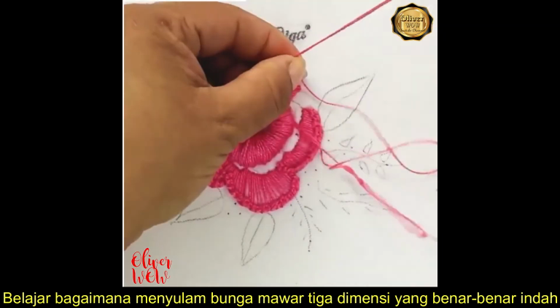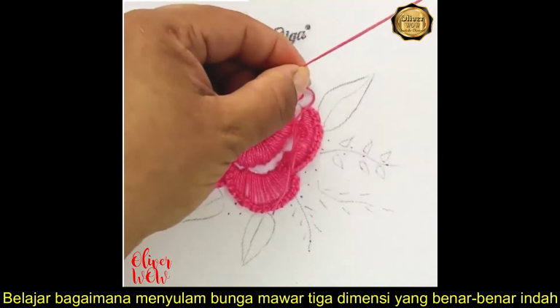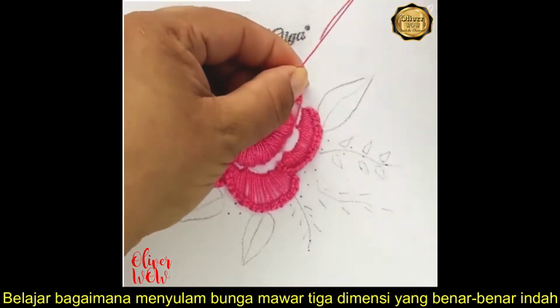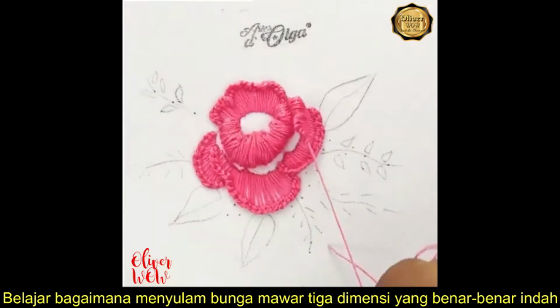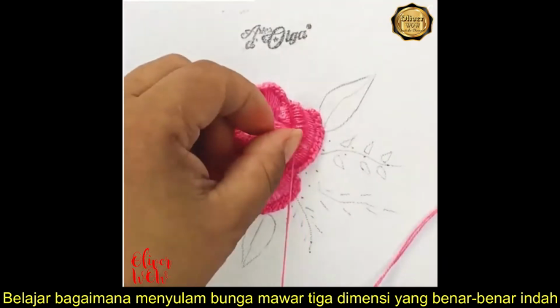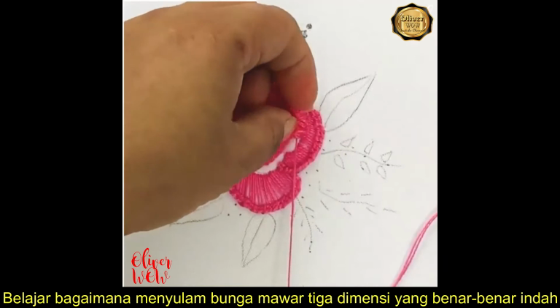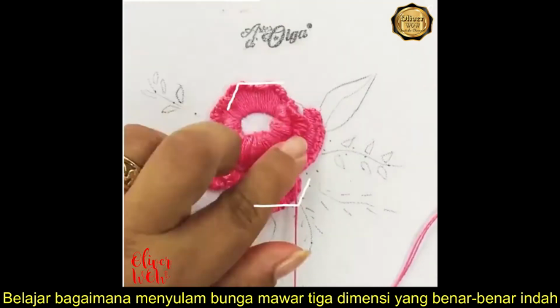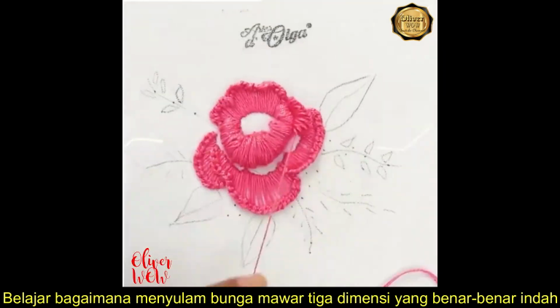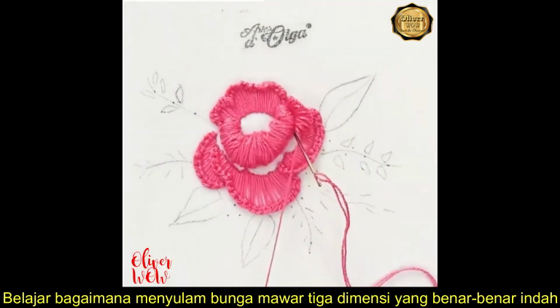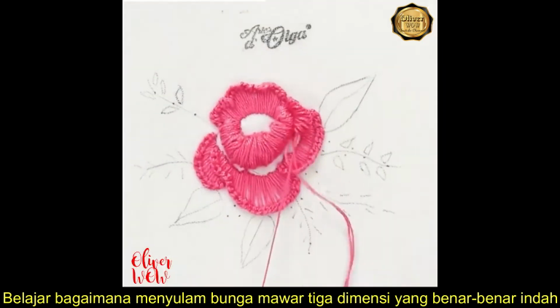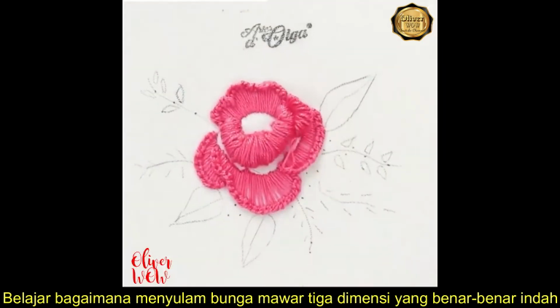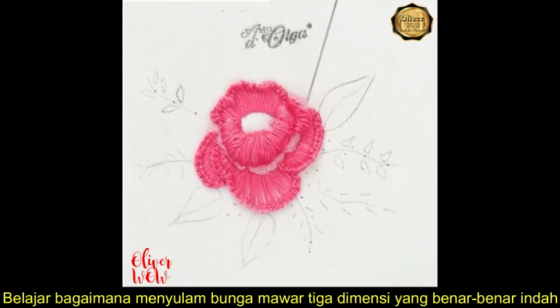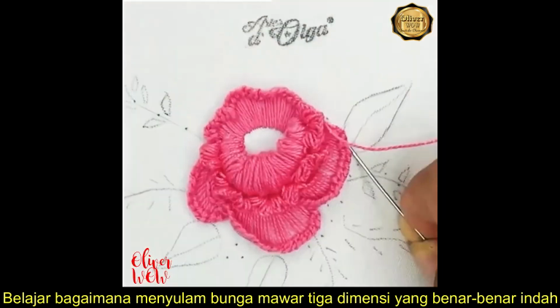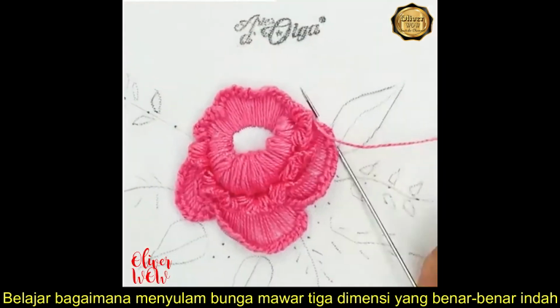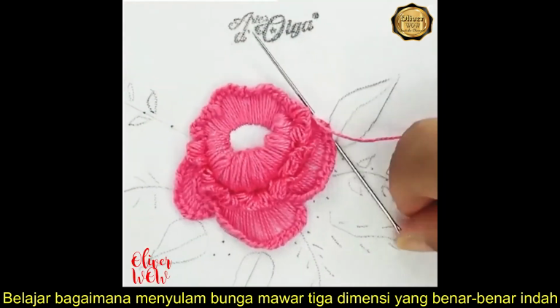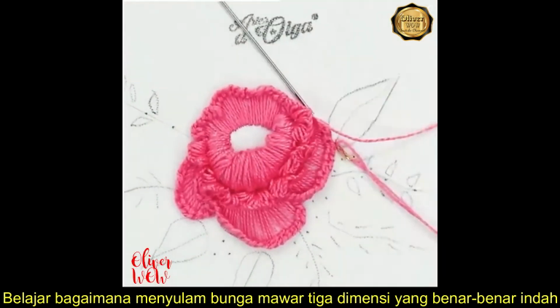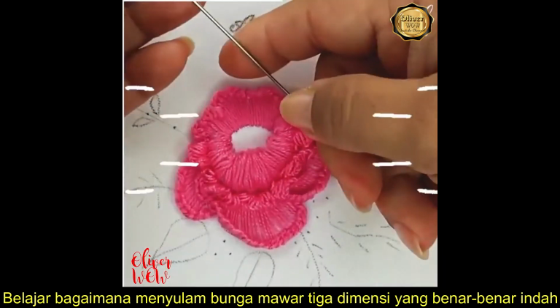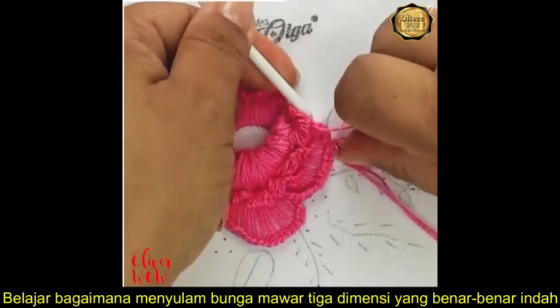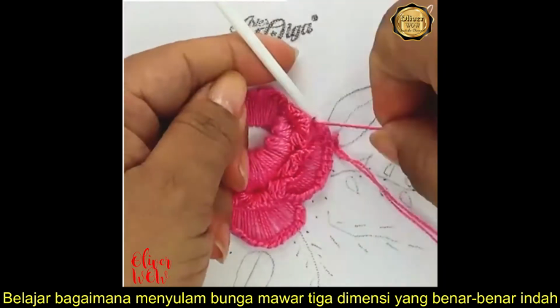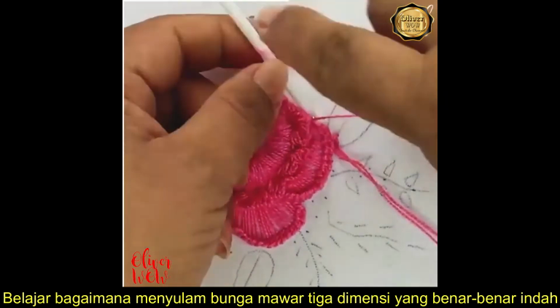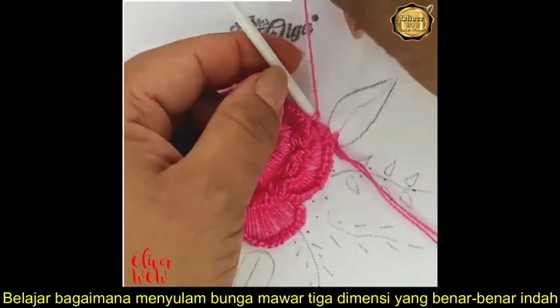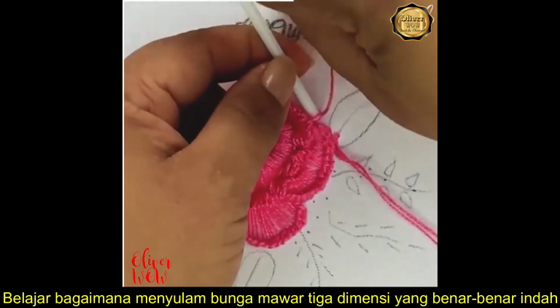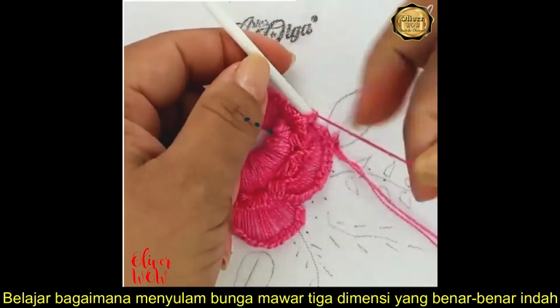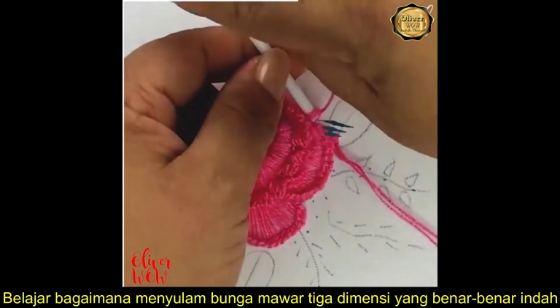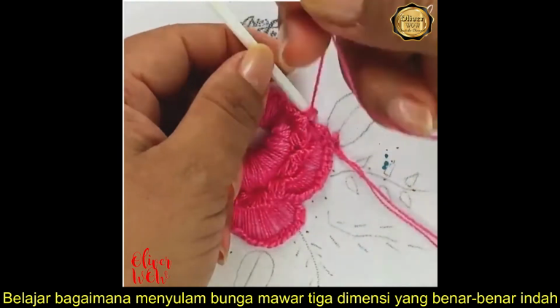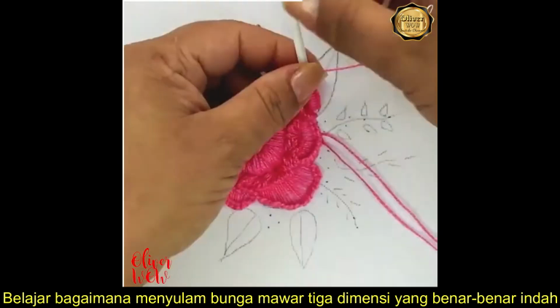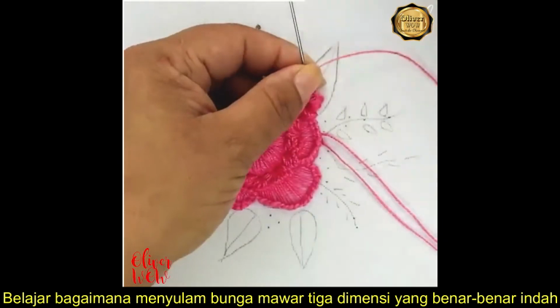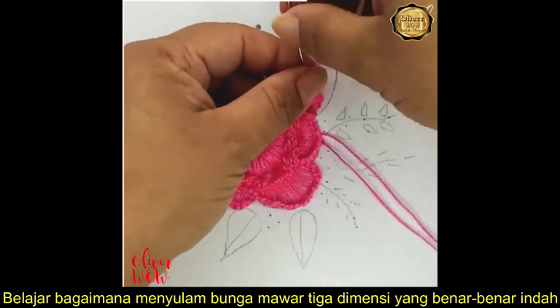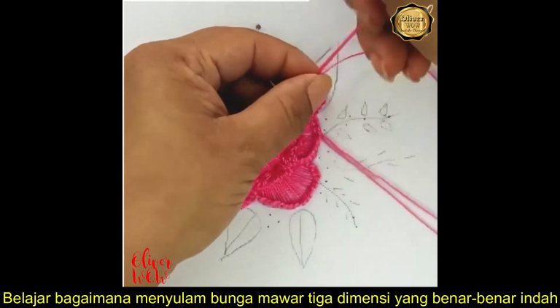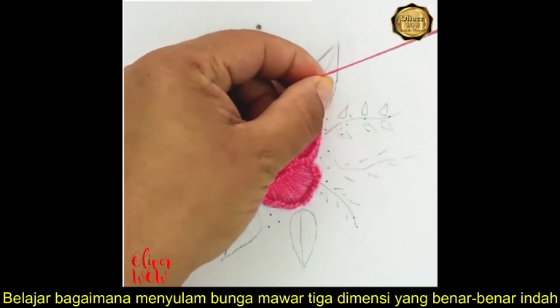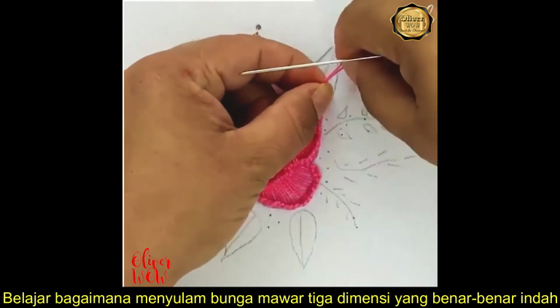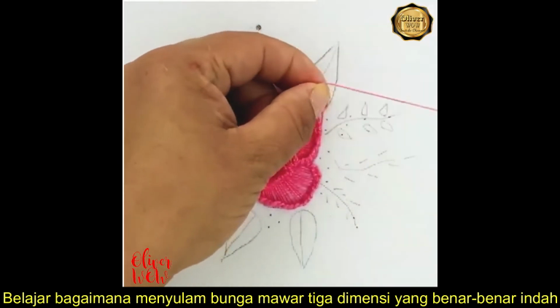A stick will help you at this stage. It's looking pretty good so far.